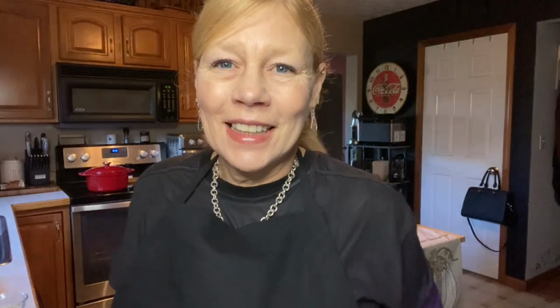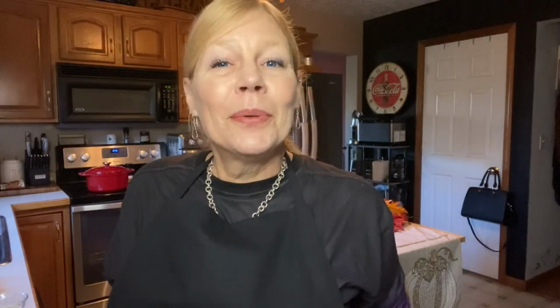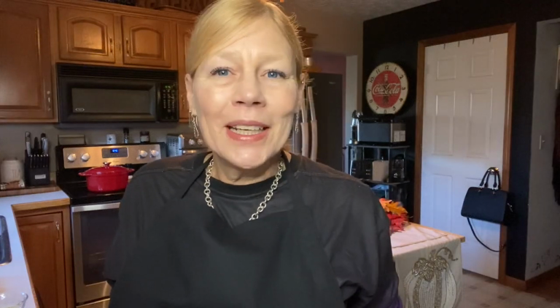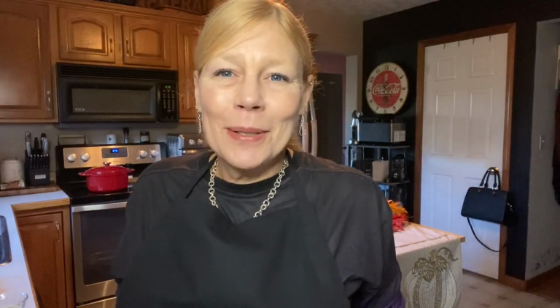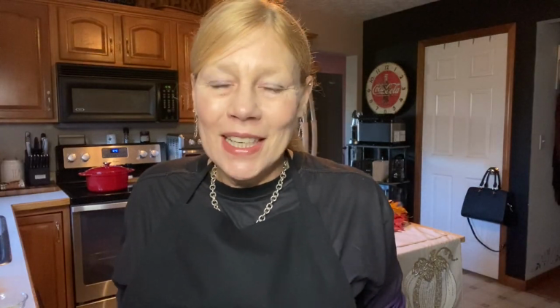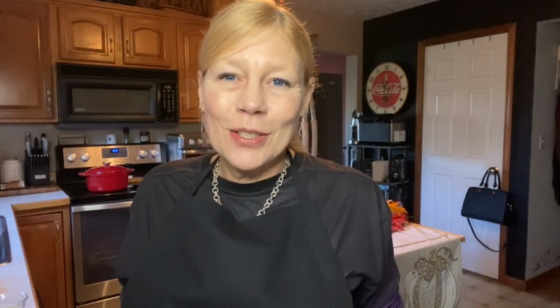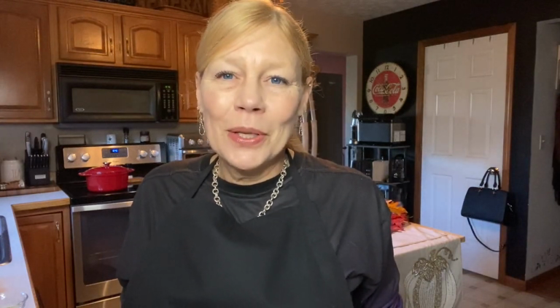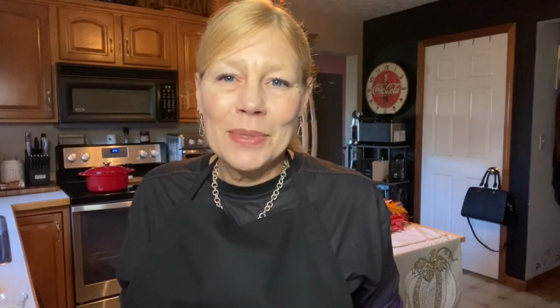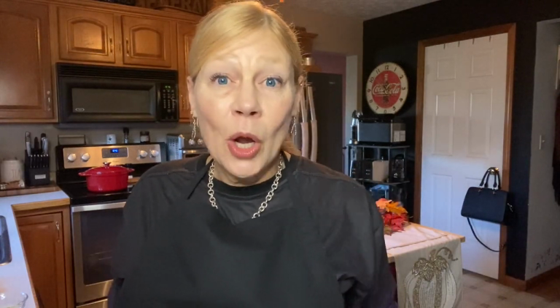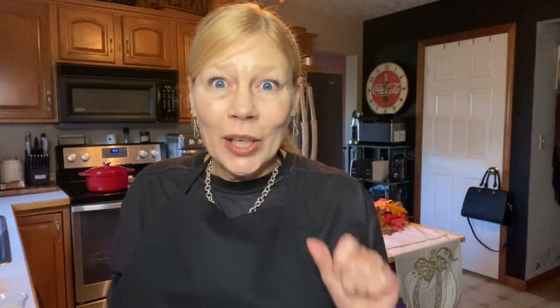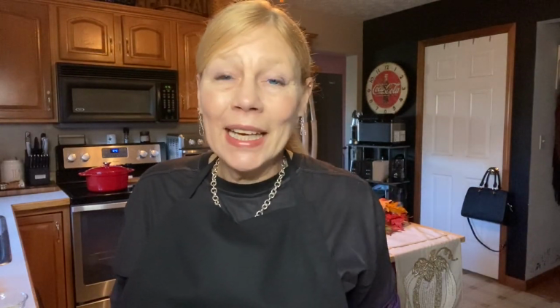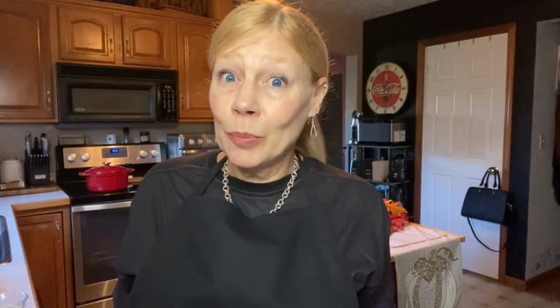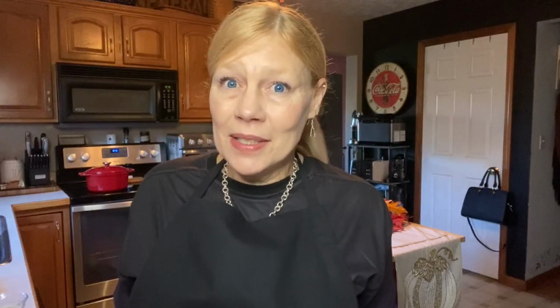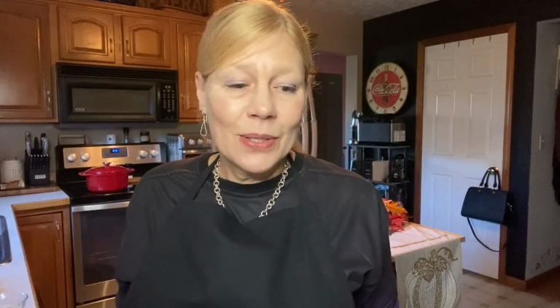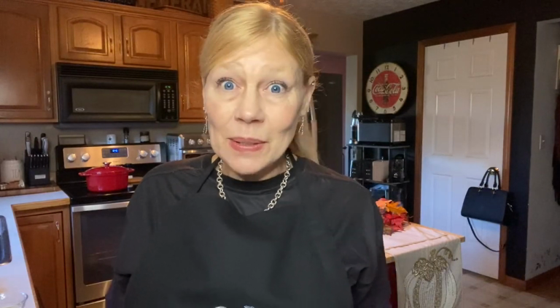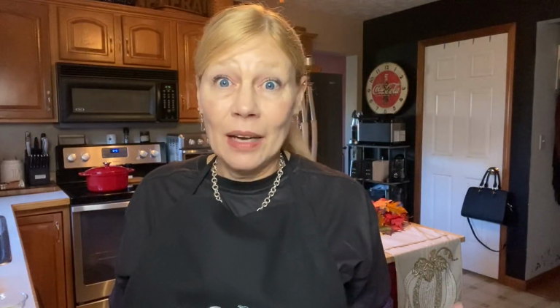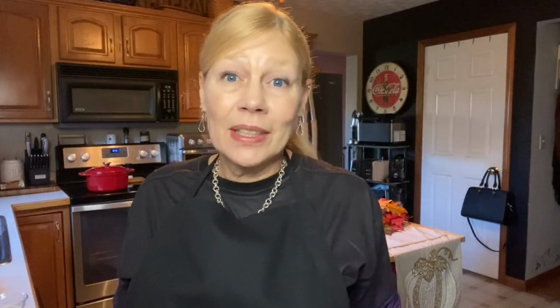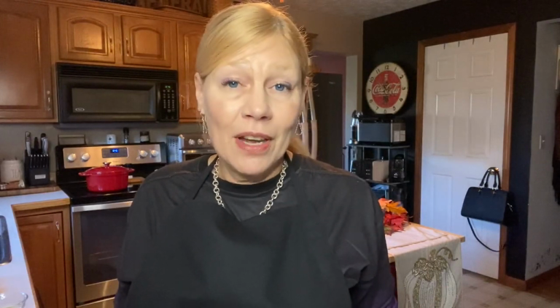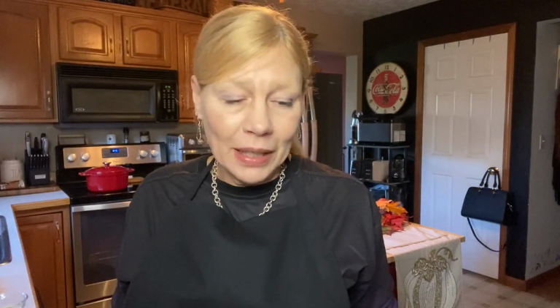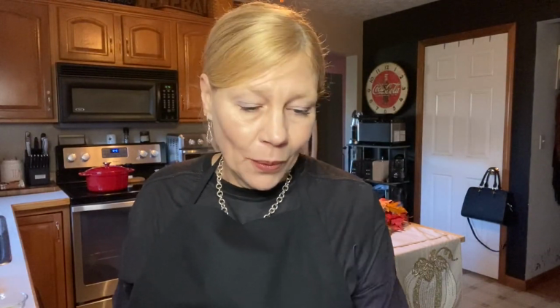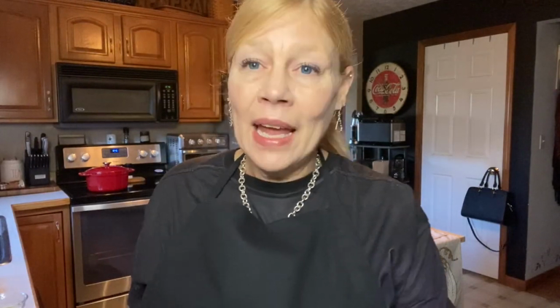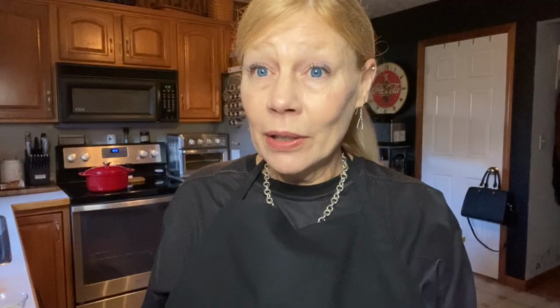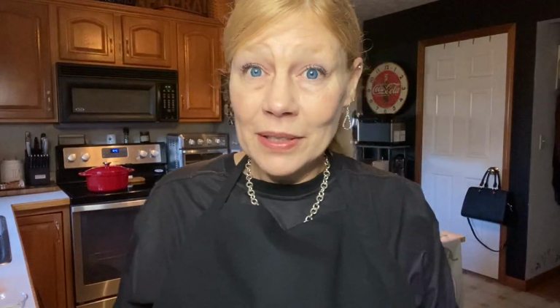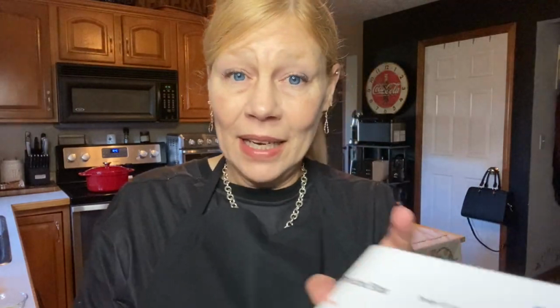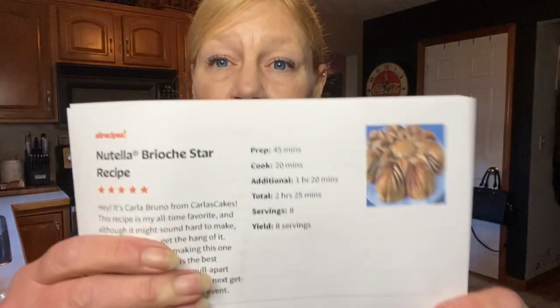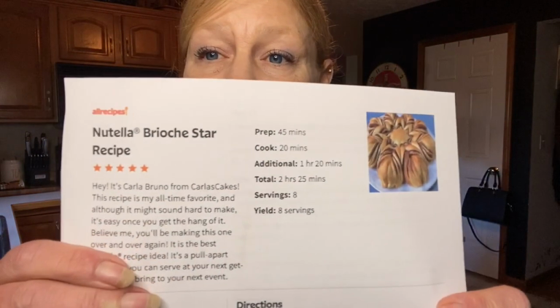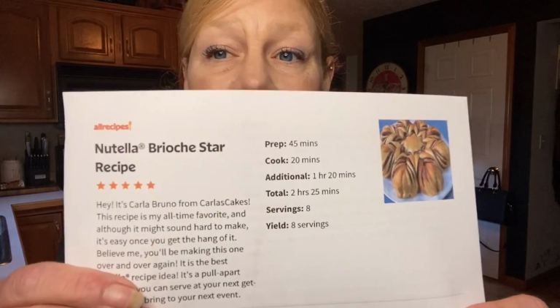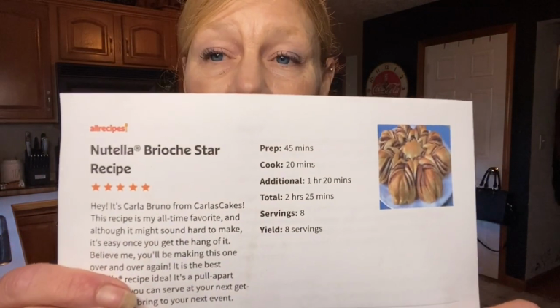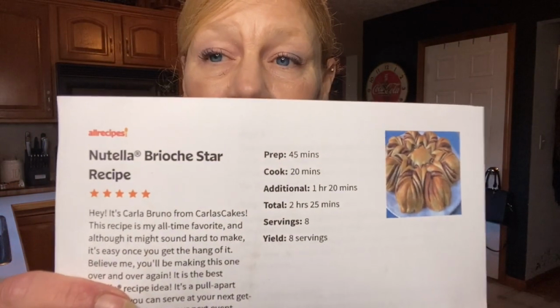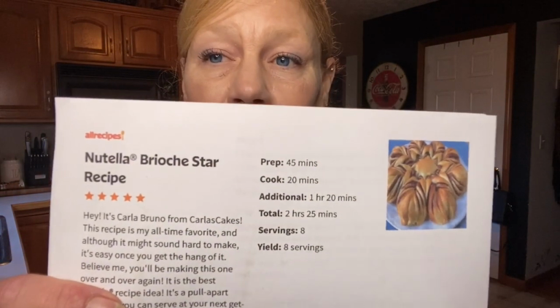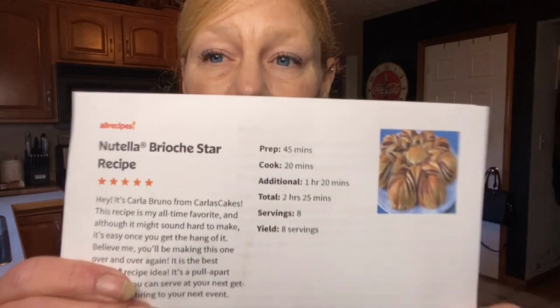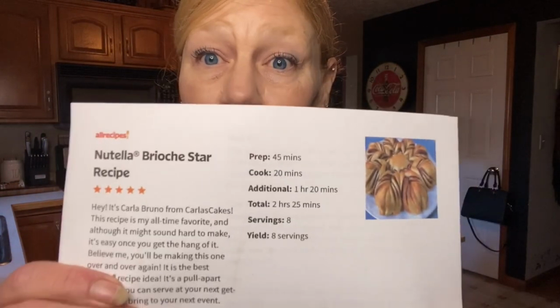Good morning and welcome to today's edition of the Wellness Homesteader. We're going to make a new bread today — something I personally have never made before. We are going to make Nutella Brioche Star Bread.